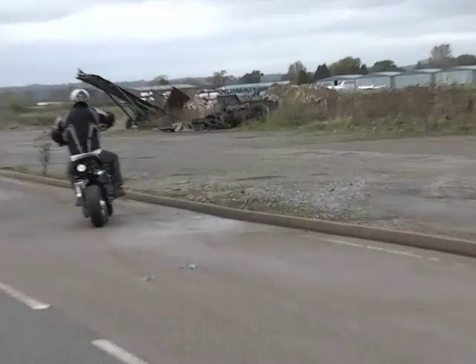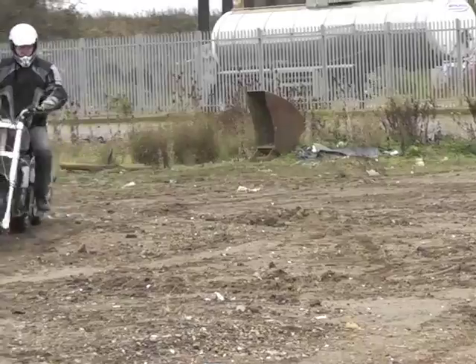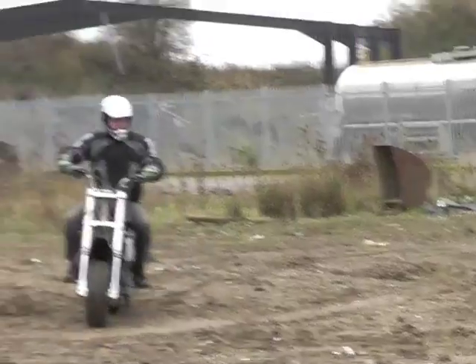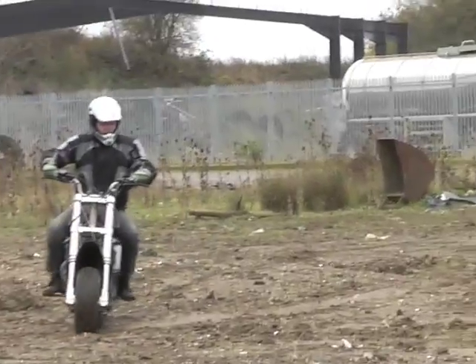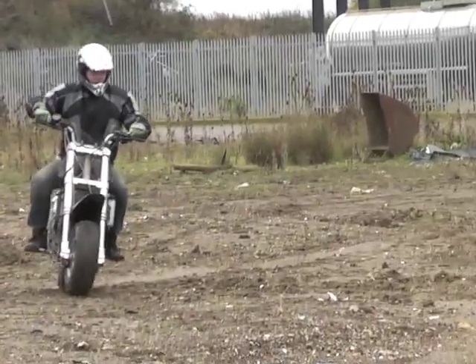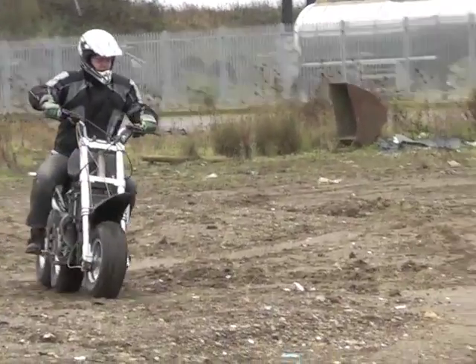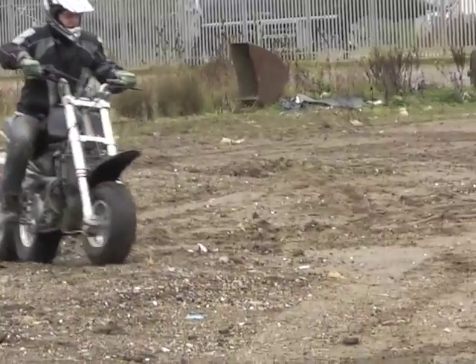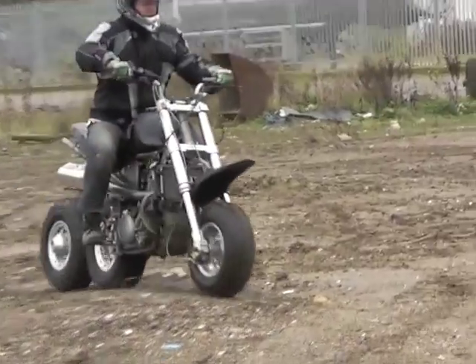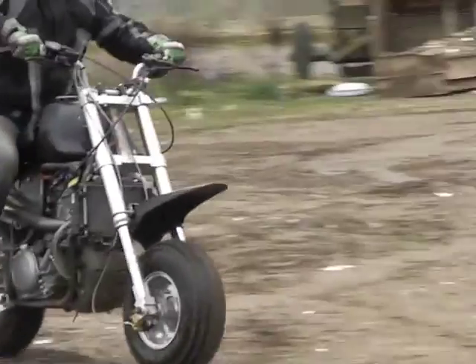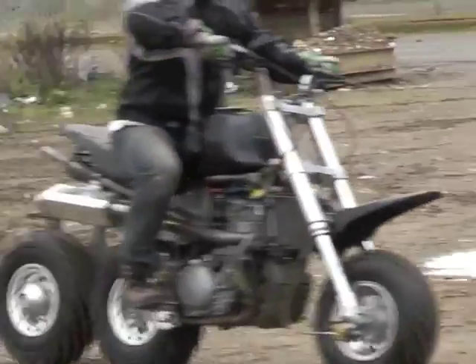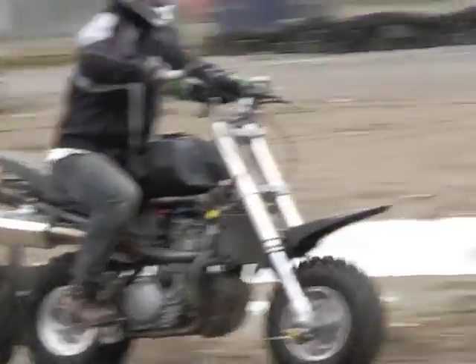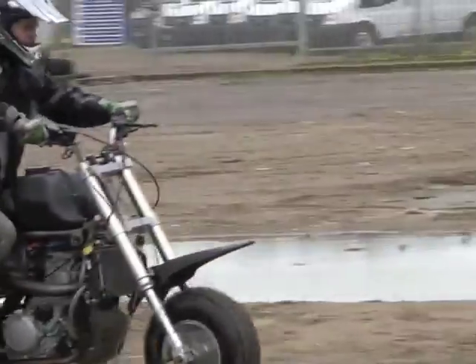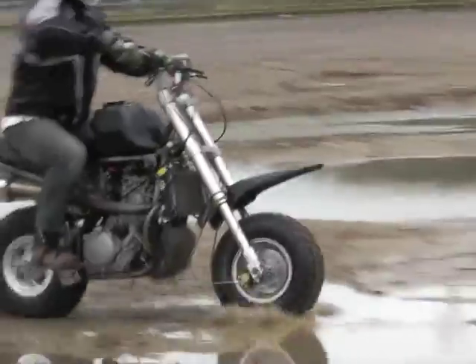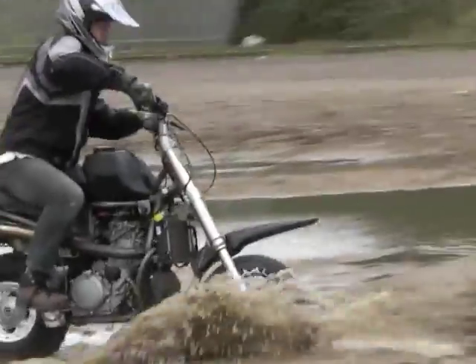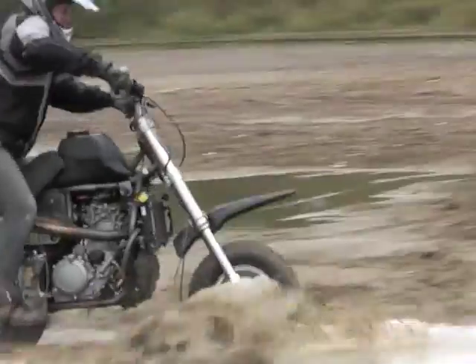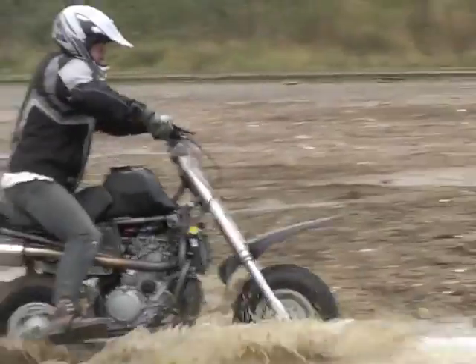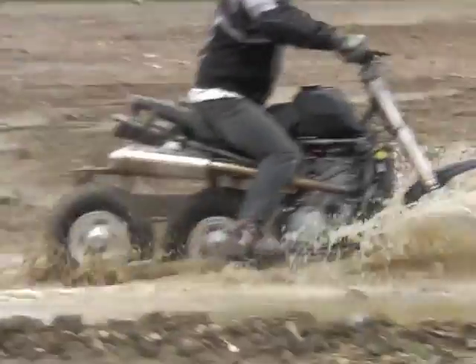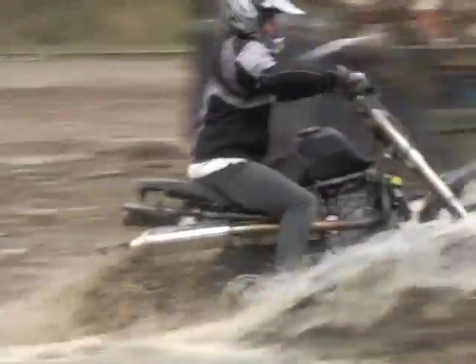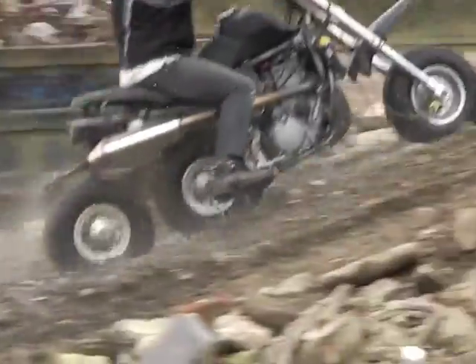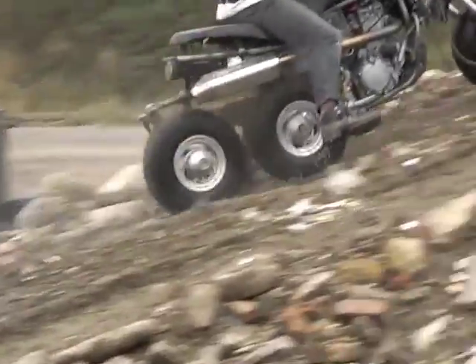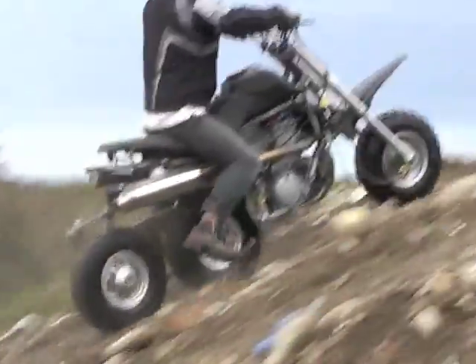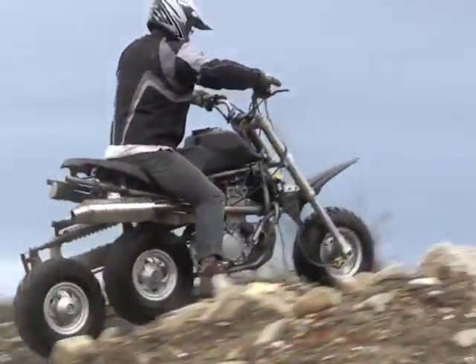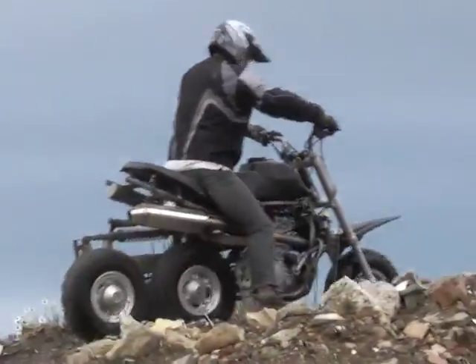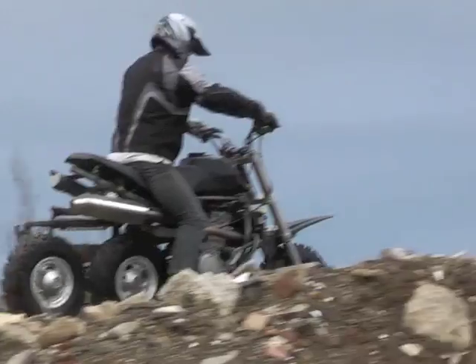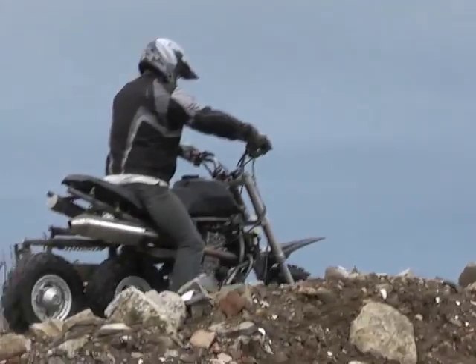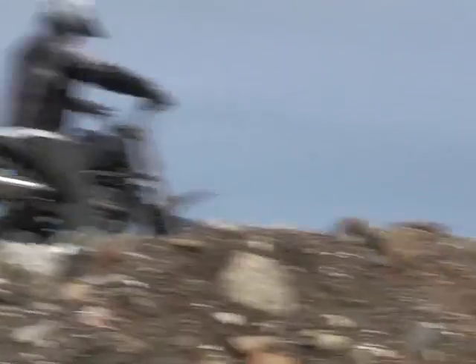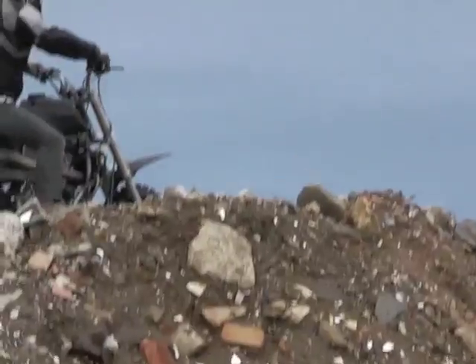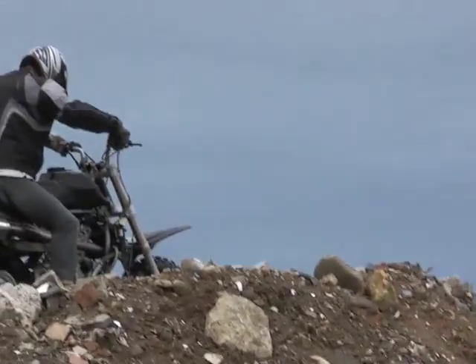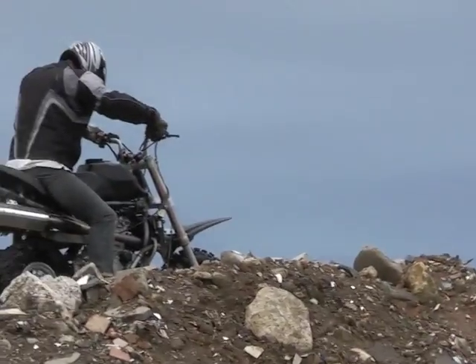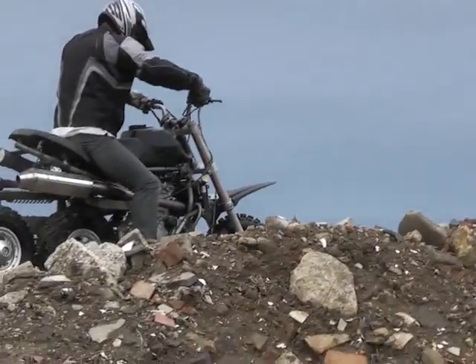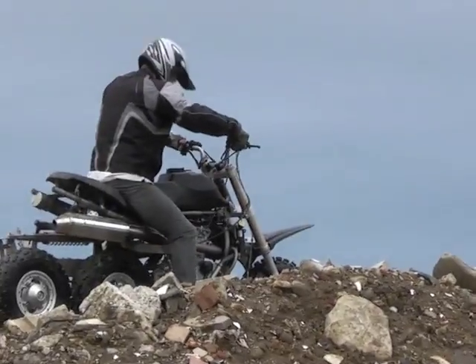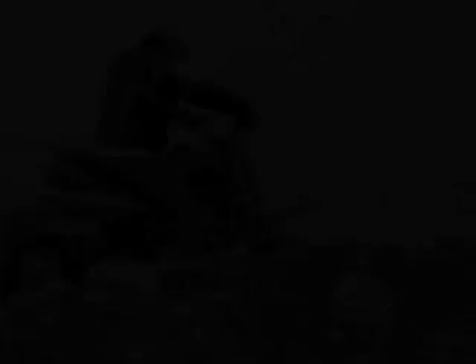The inline 3-wheeled motorbike features 2-wheel drive, 2-wheel steering, independent suspension and 3-wheel braking, providing increased grip, better cornering and a smoother ride.